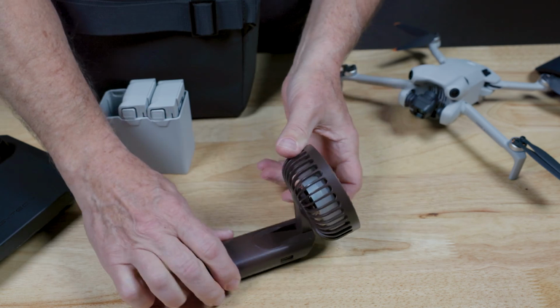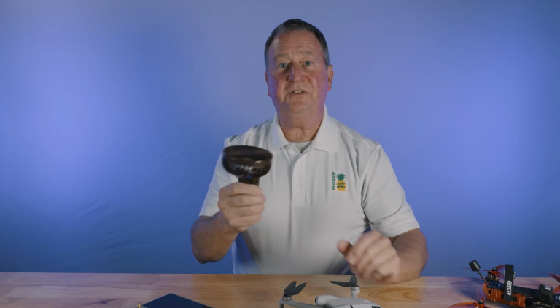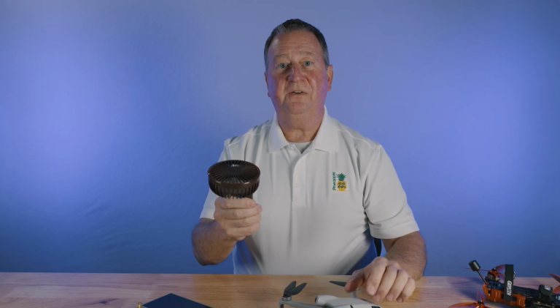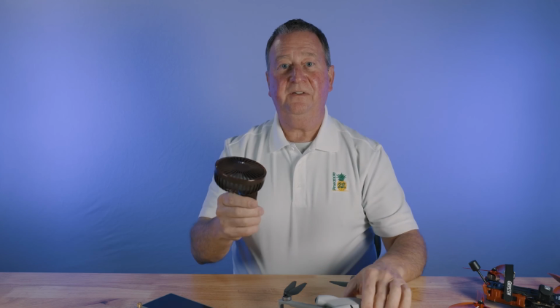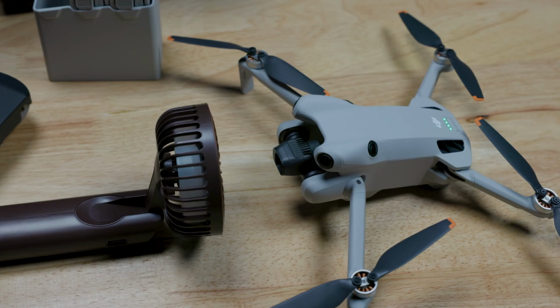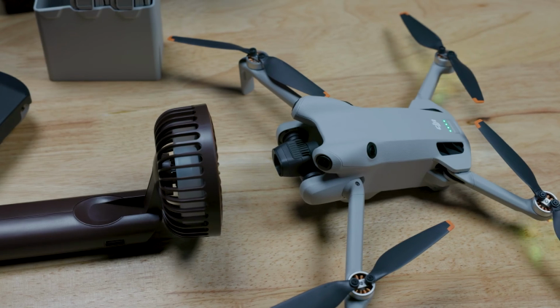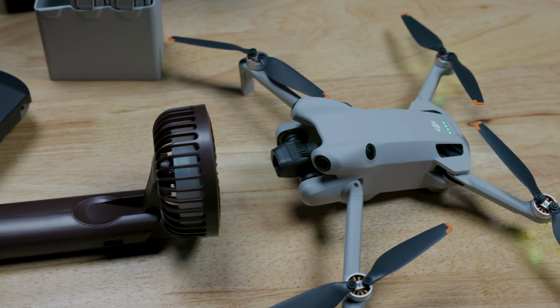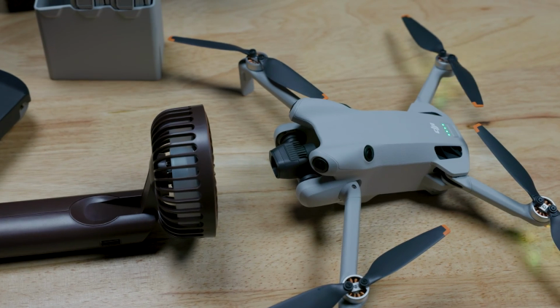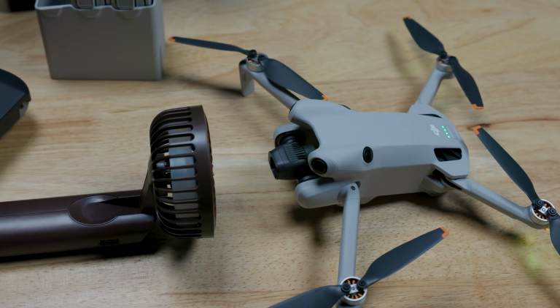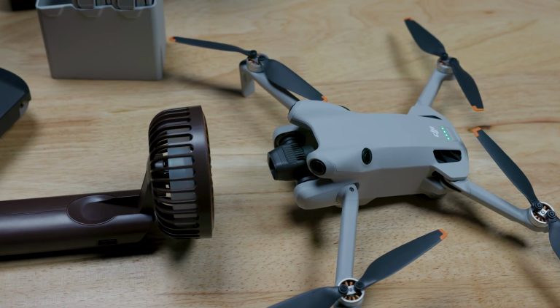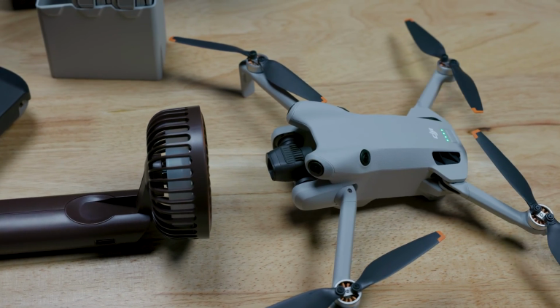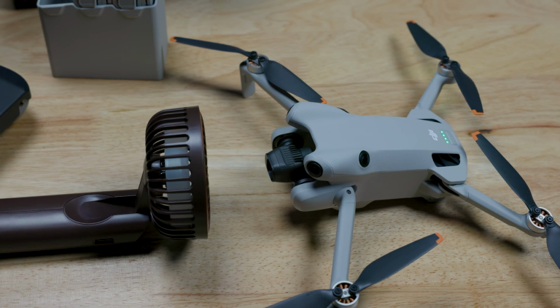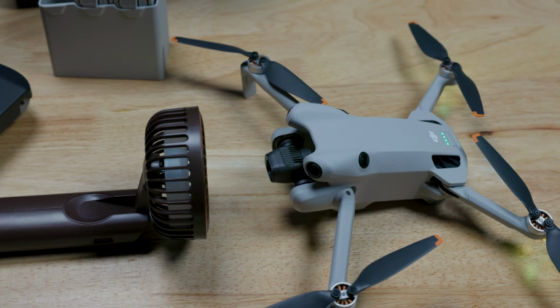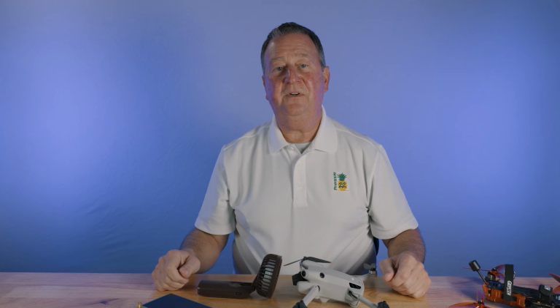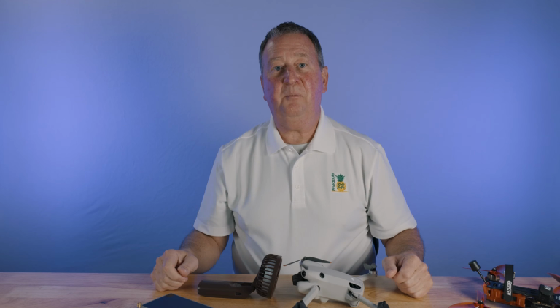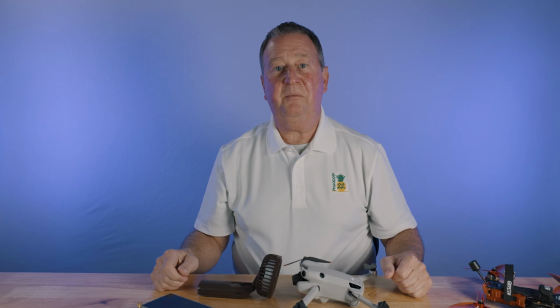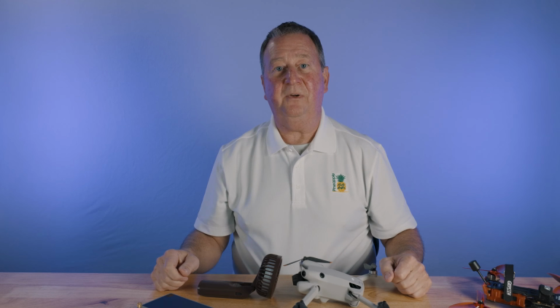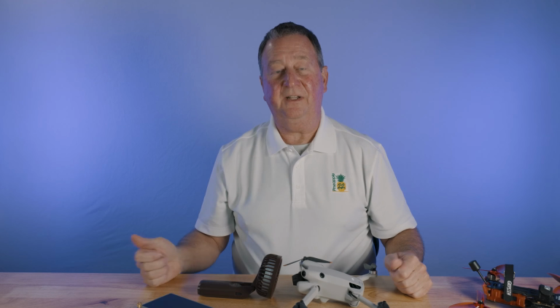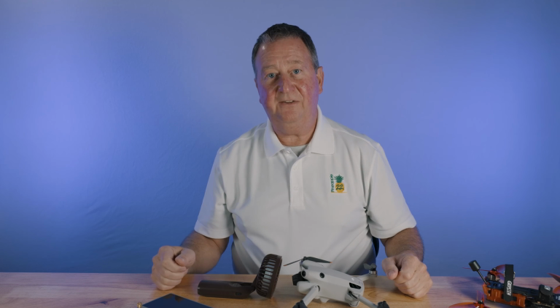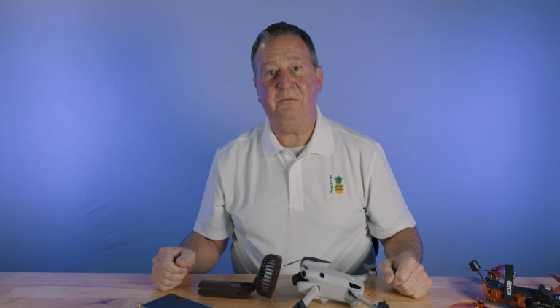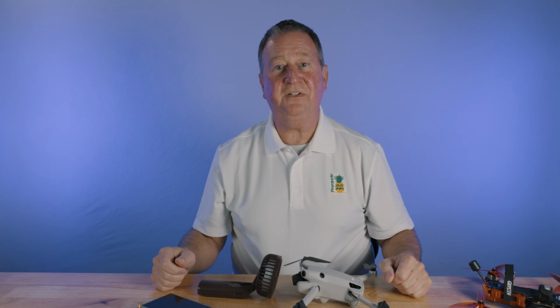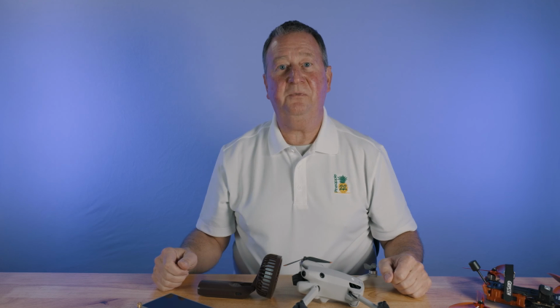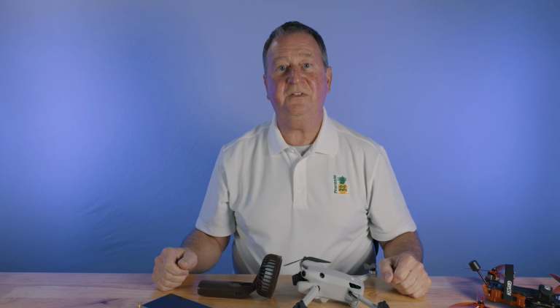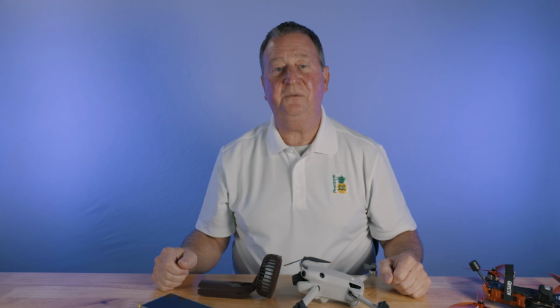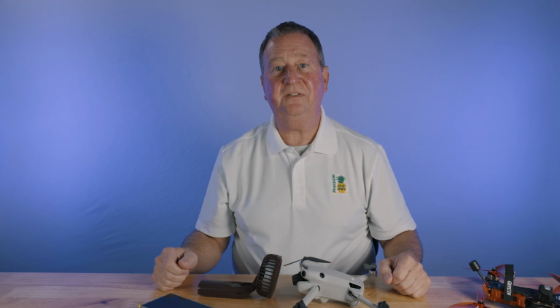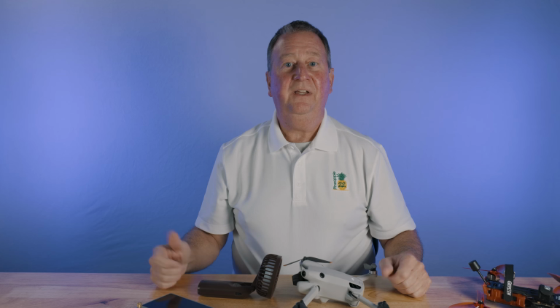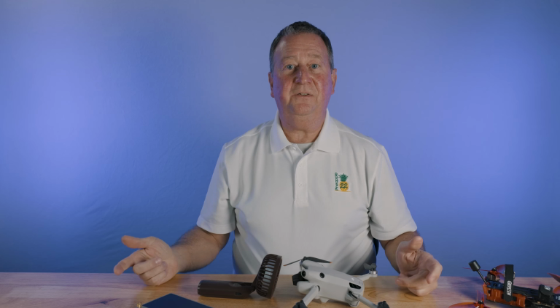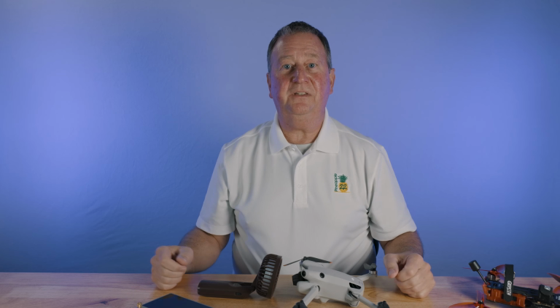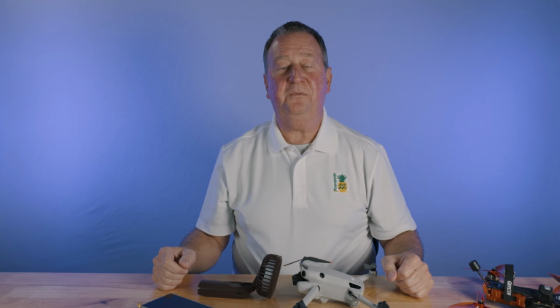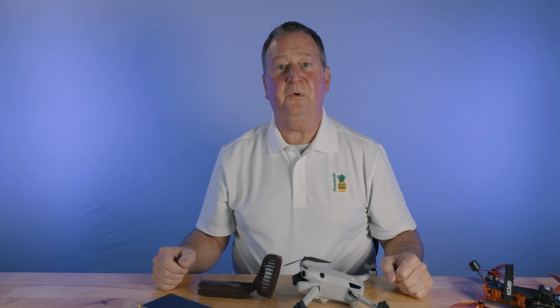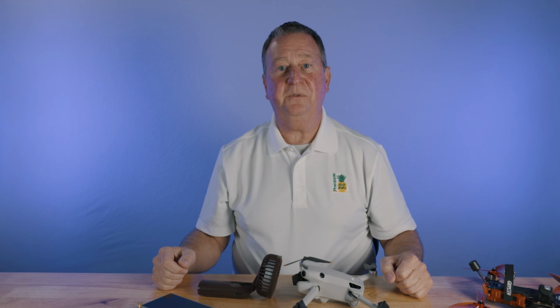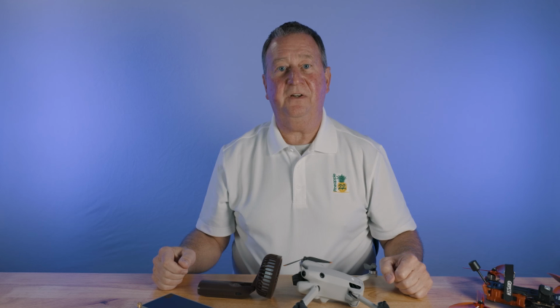I just turn it on and set it right in front of the drone, just like this, and it never has had a problem upgrading. I did have a problem initially before I started doing this, and I couldn't get the full firmware to install.